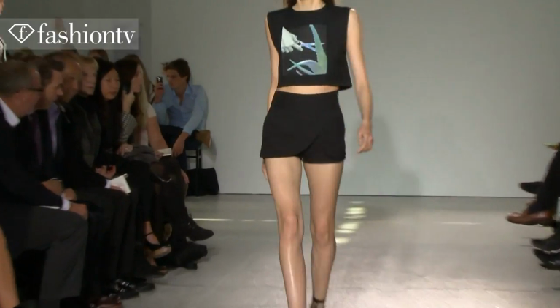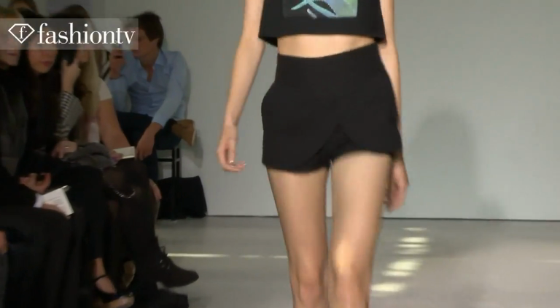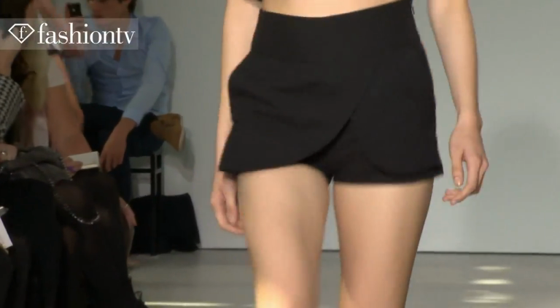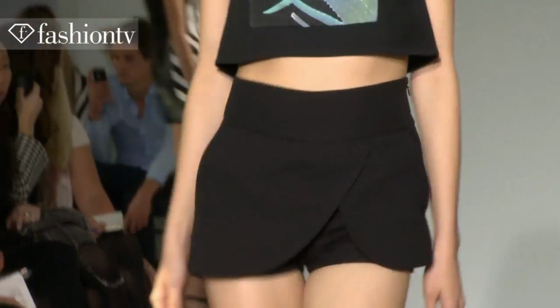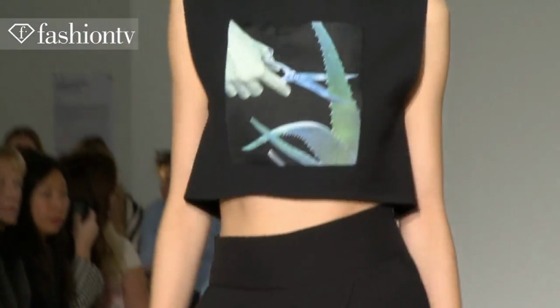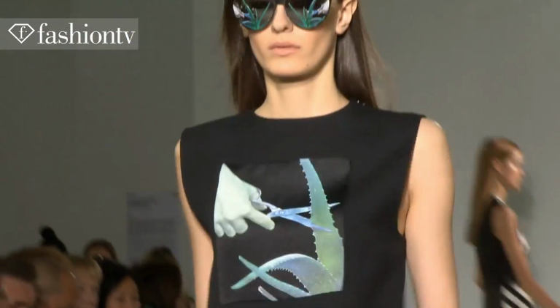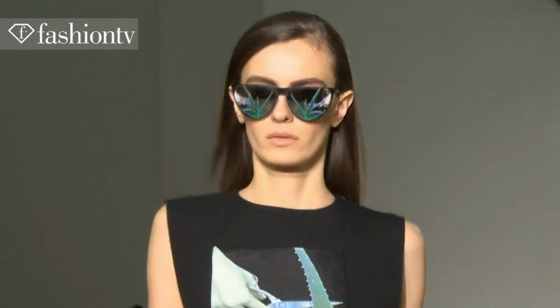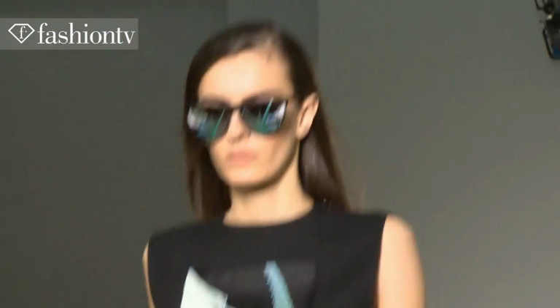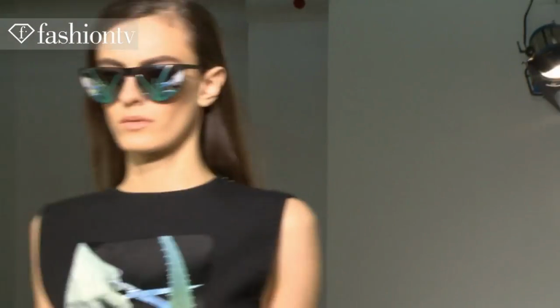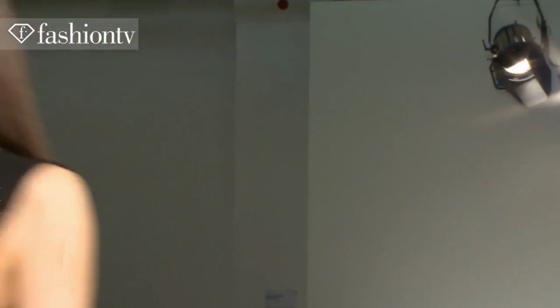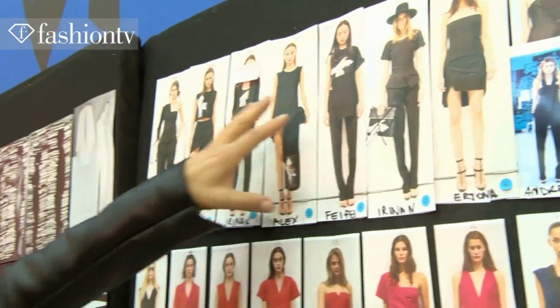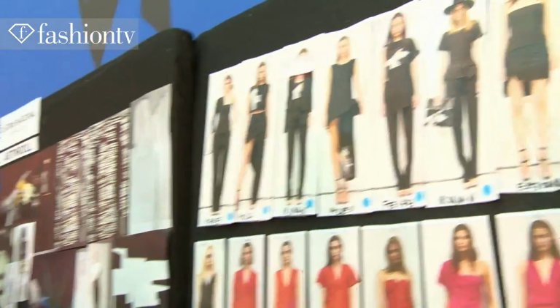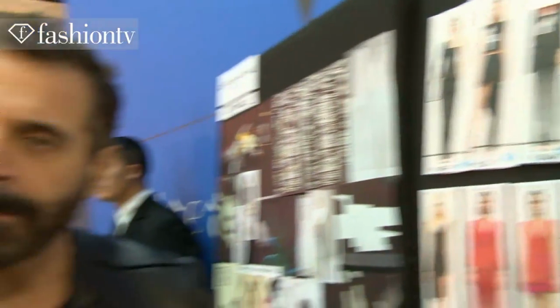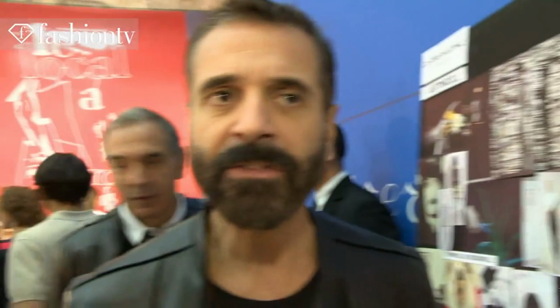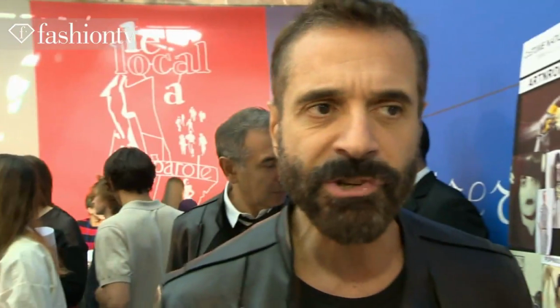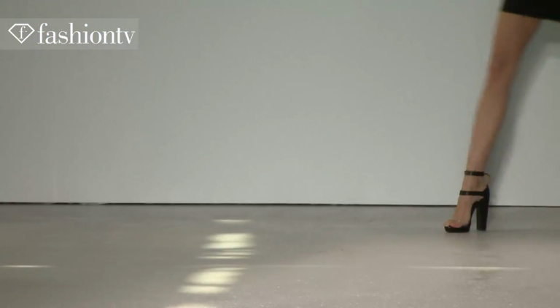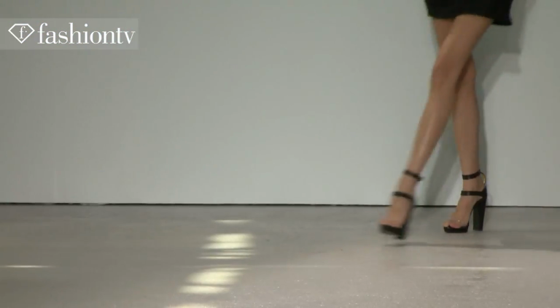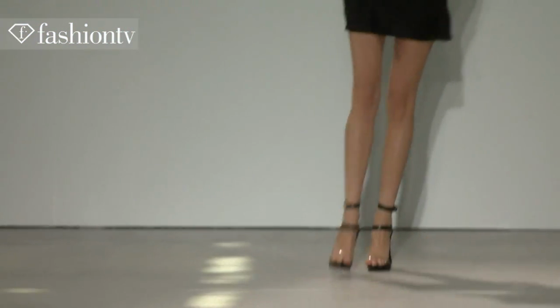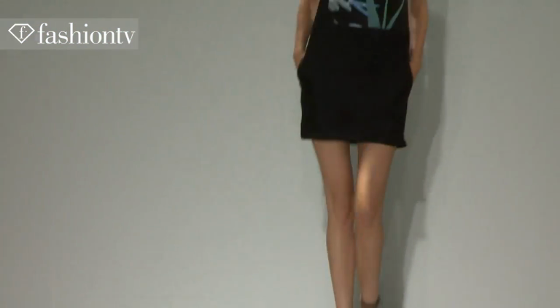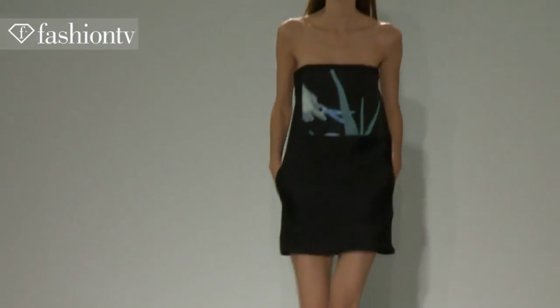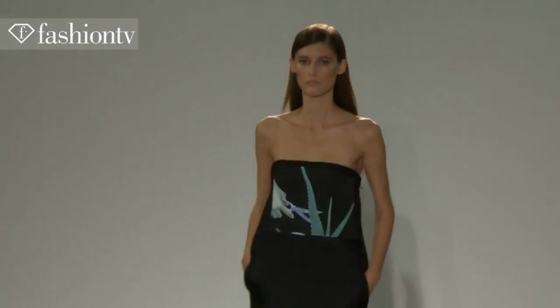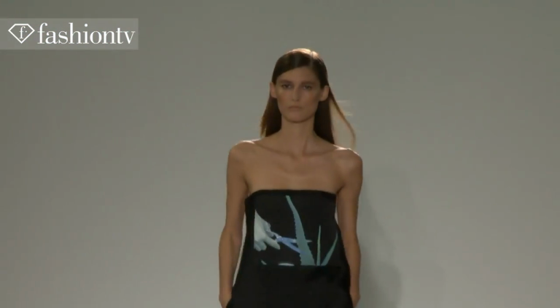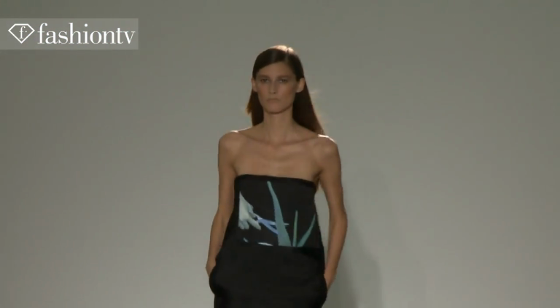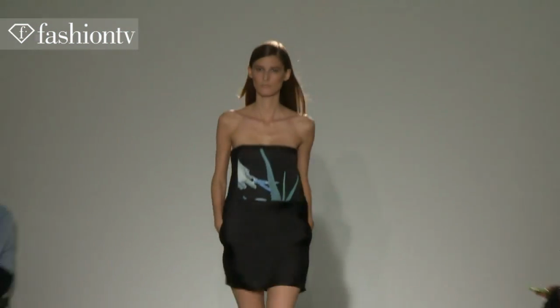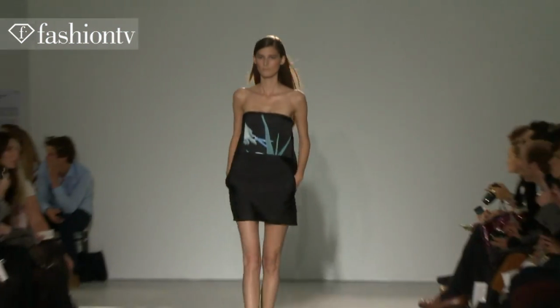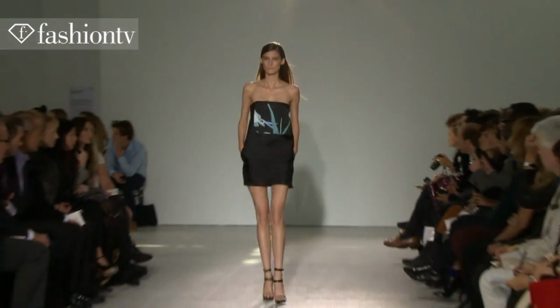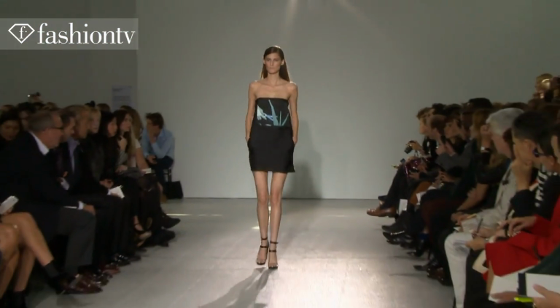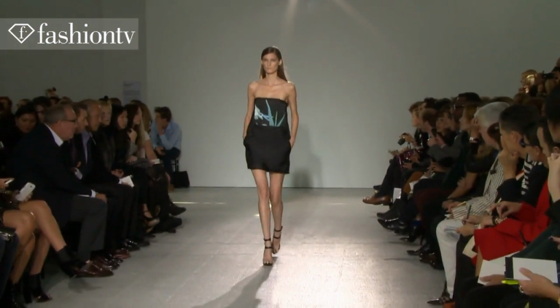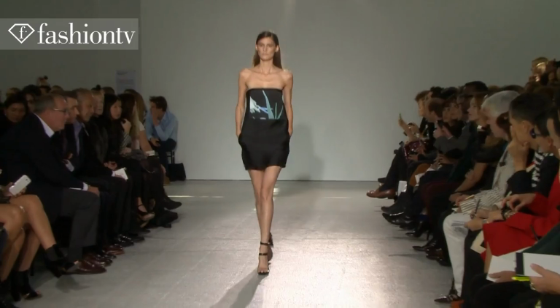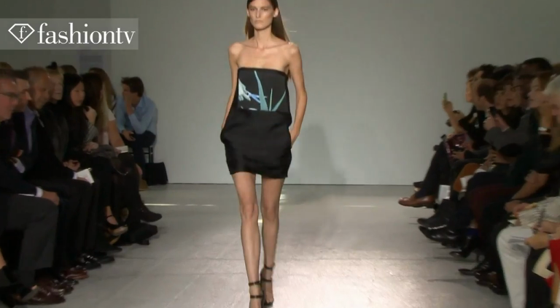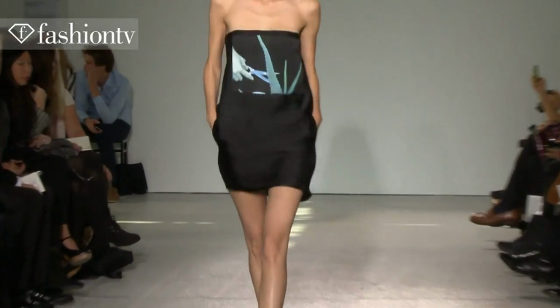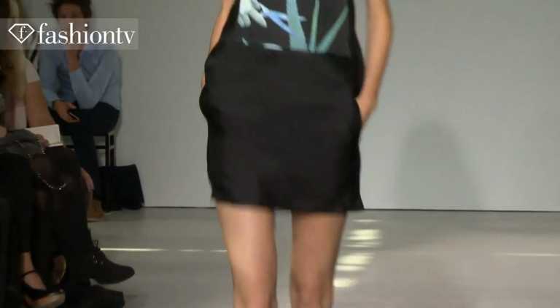We bring some artwork of Maurizio Cattelan and Pier Paolo Ferrari and we use it as a print, as a patch. Something that we already started in the winter, but we want to put in even more high-level artists.